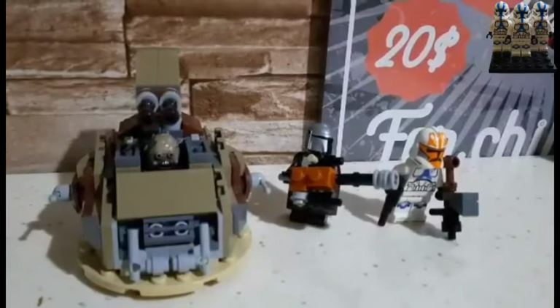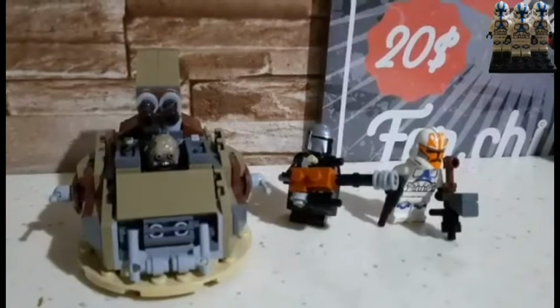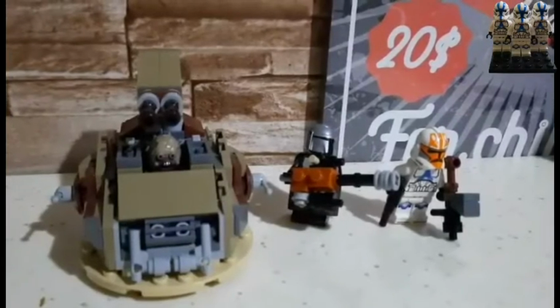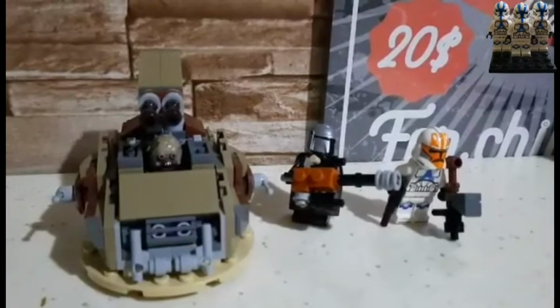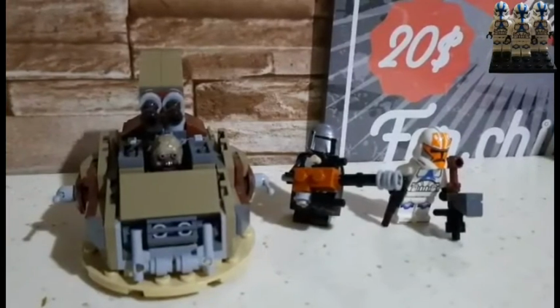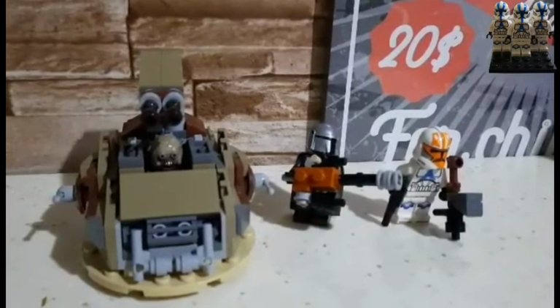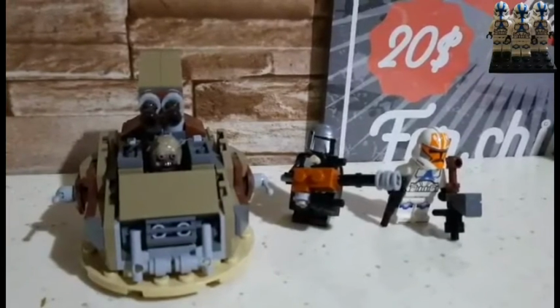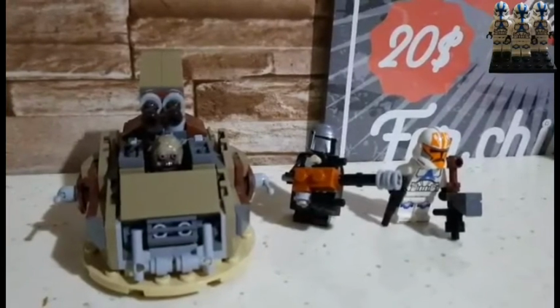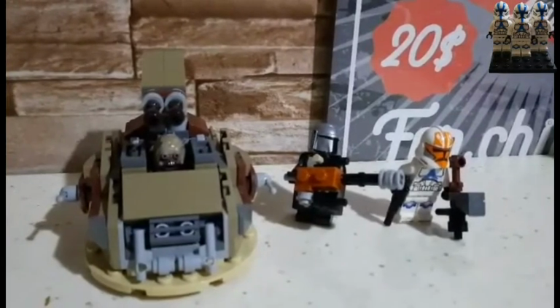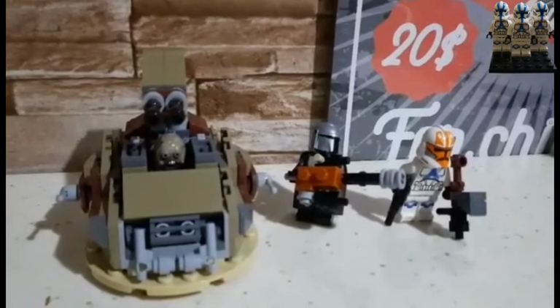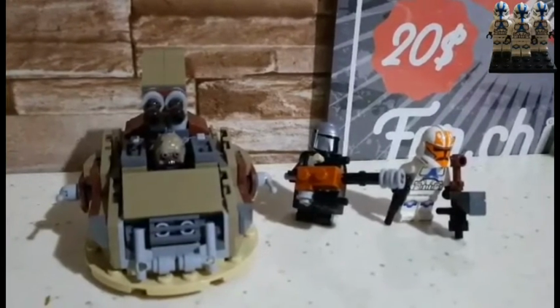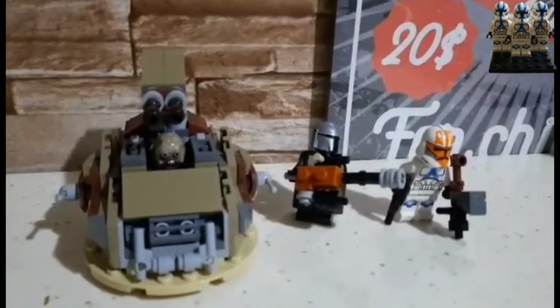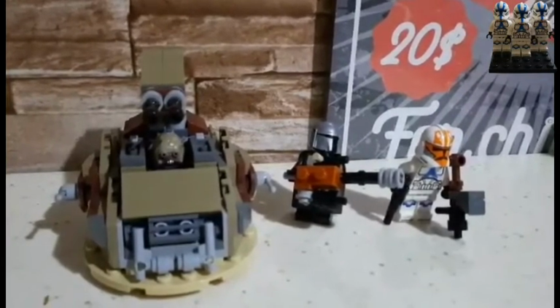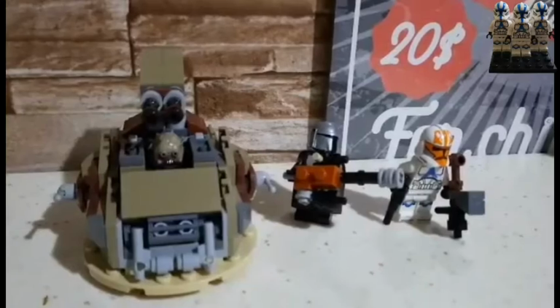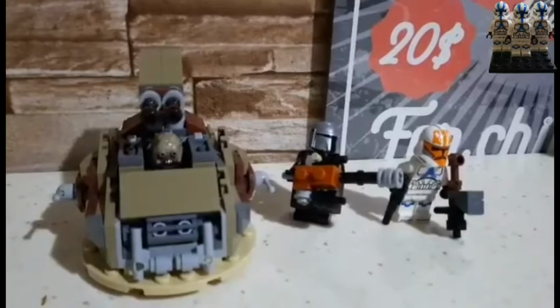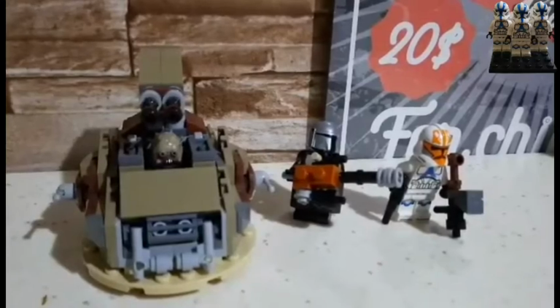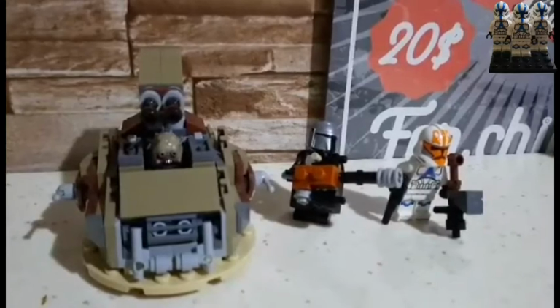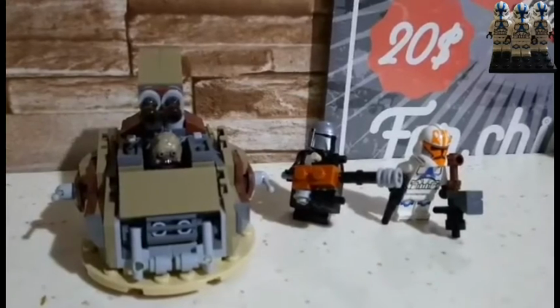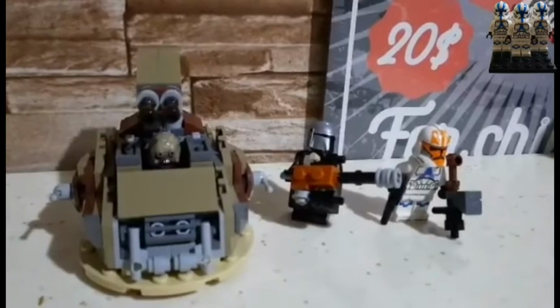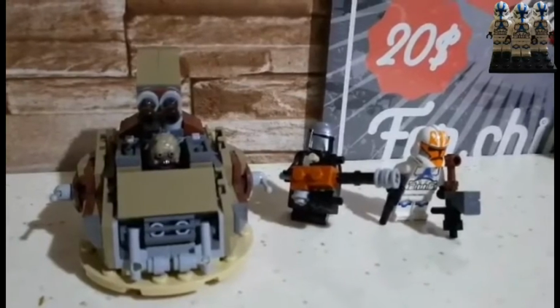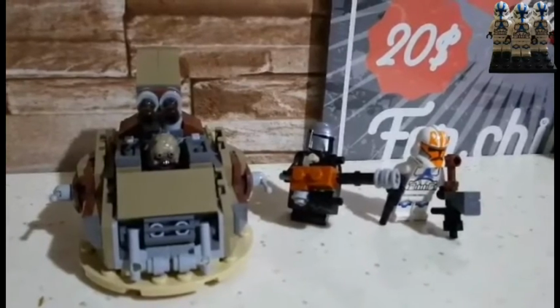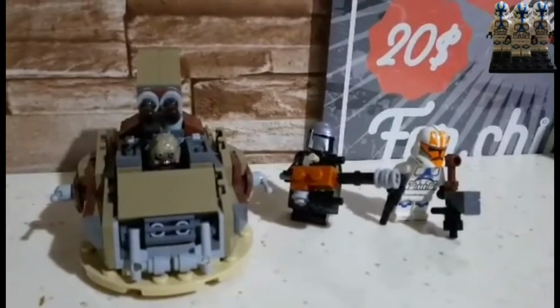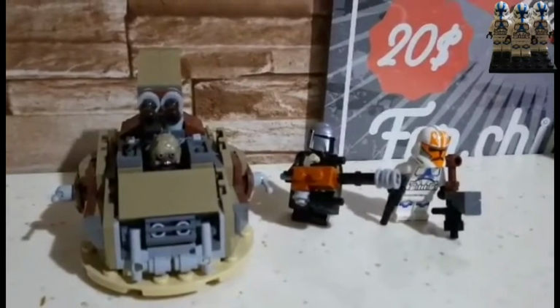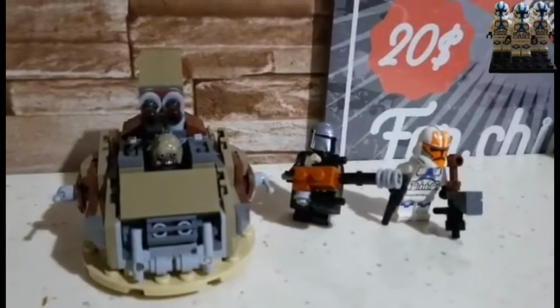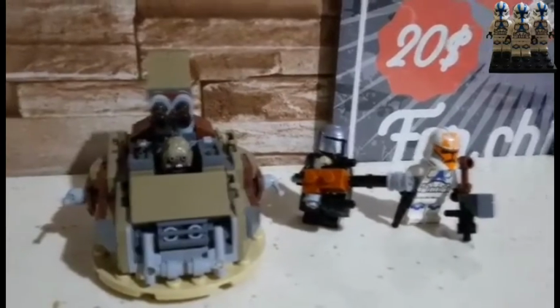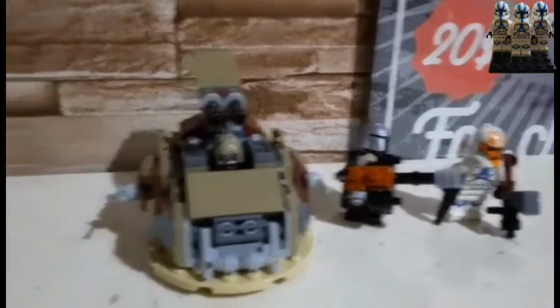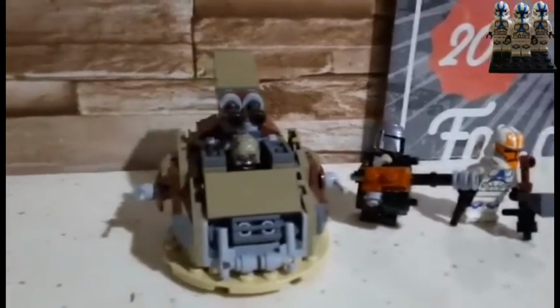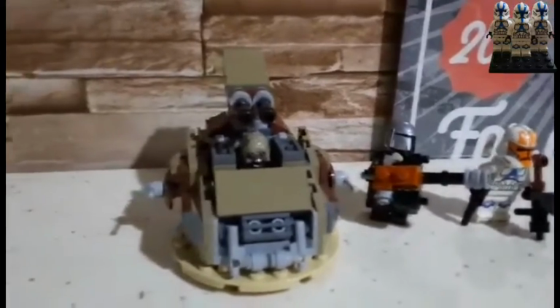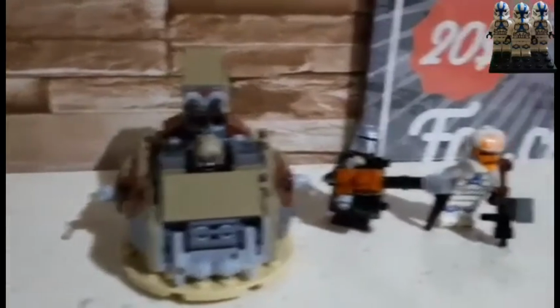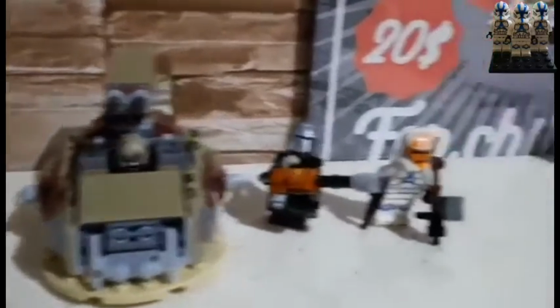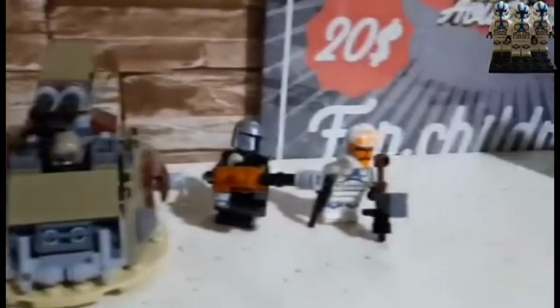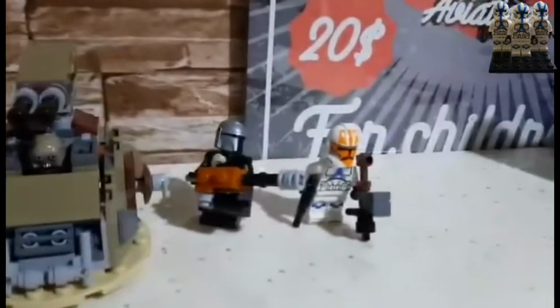Hello everyone, Javikster here. Today we're back with another Lego Star Wars alternative build video. Today's alternative build for the Trouble and Tatooine set is the tank and two weapons.